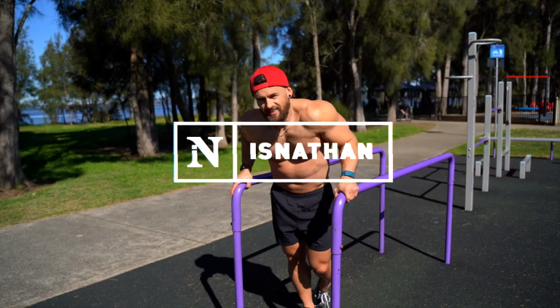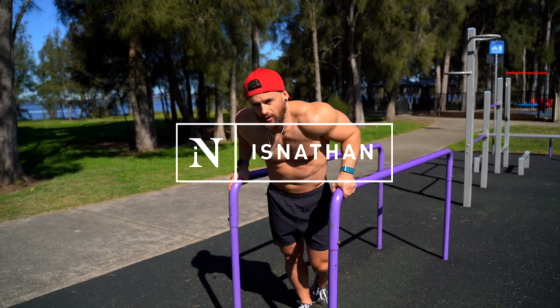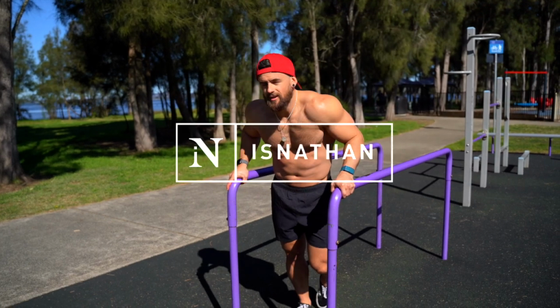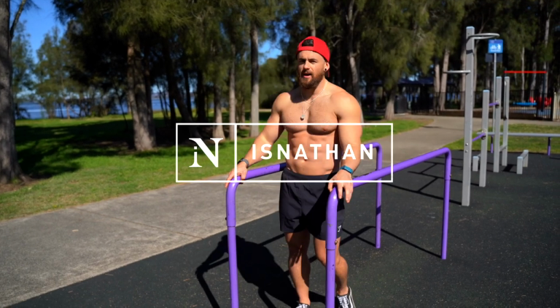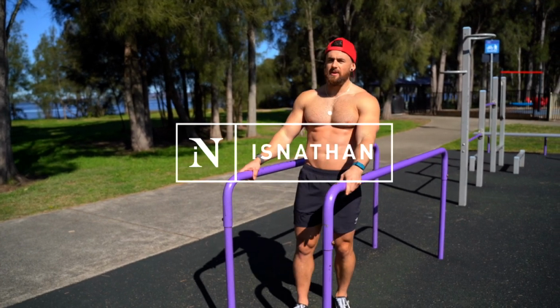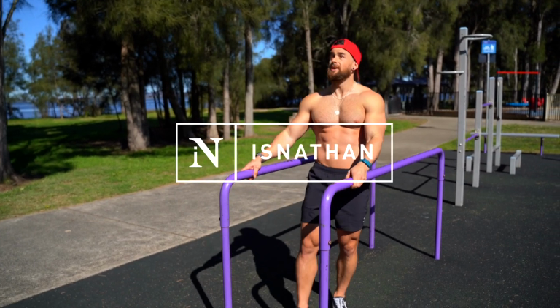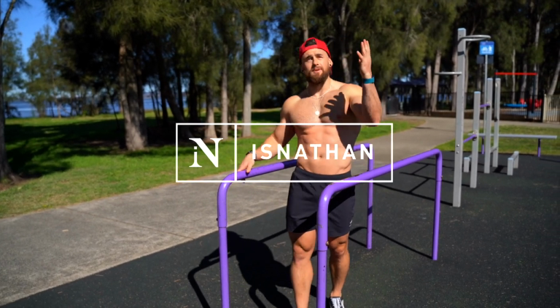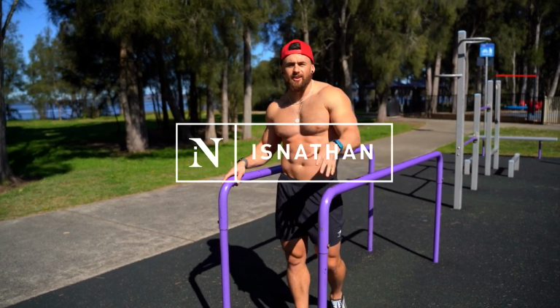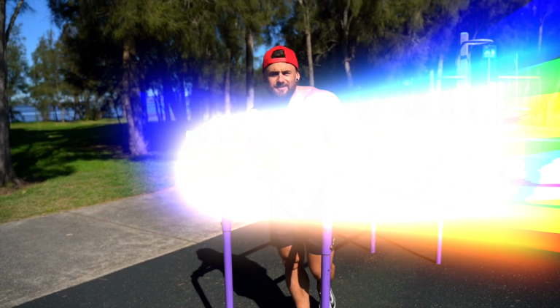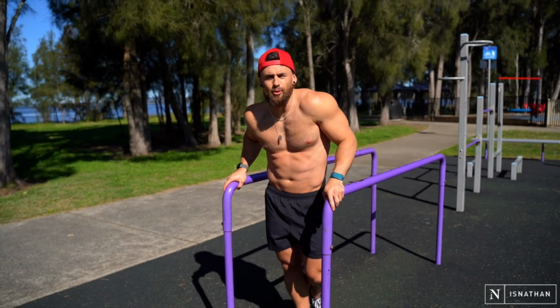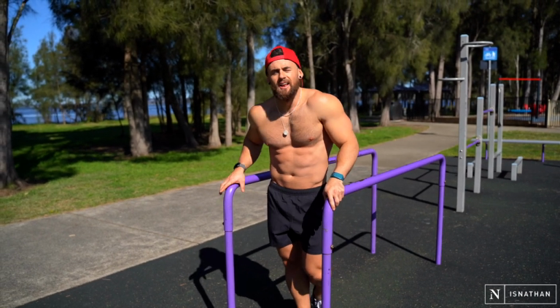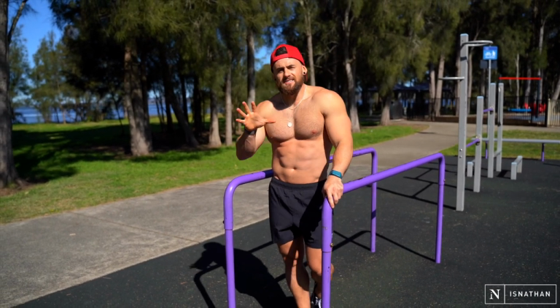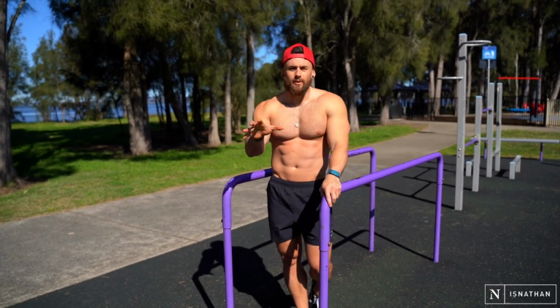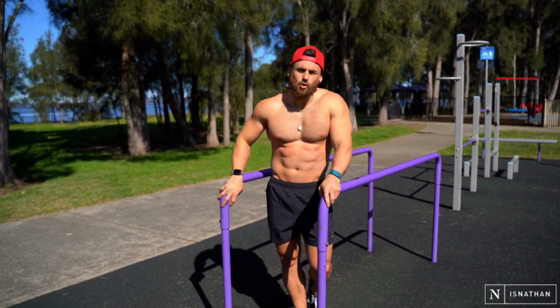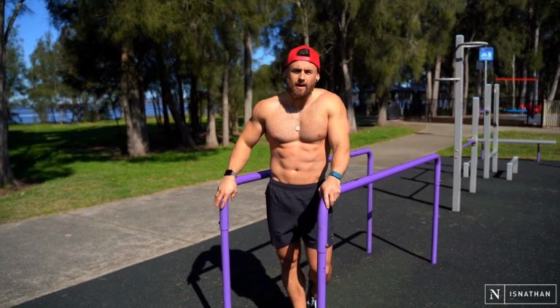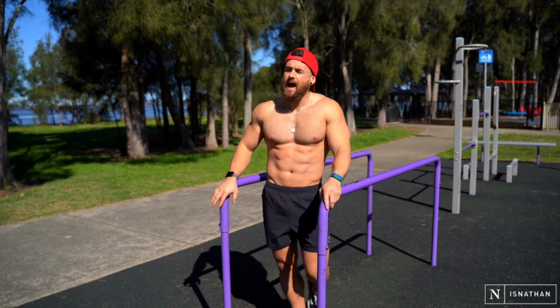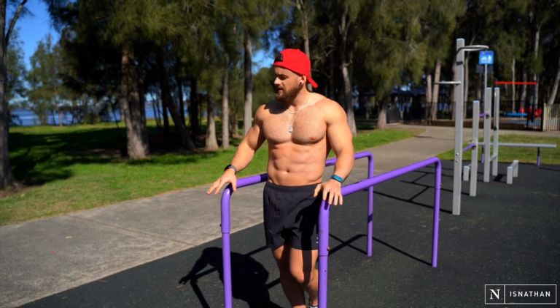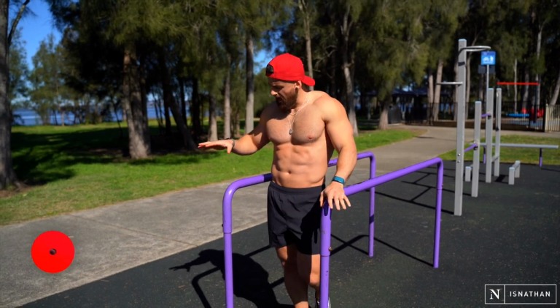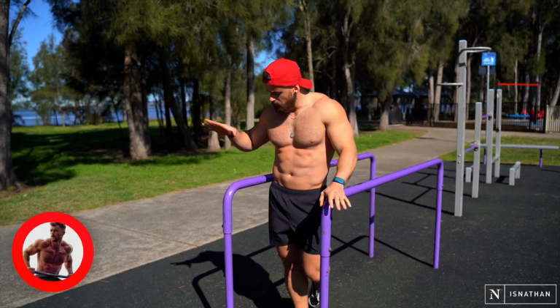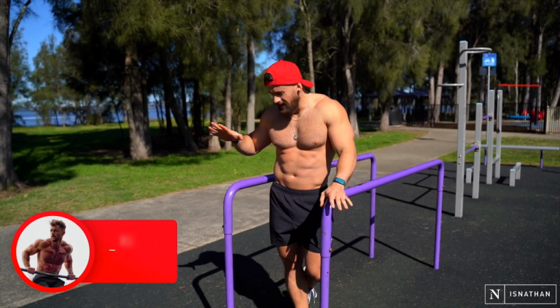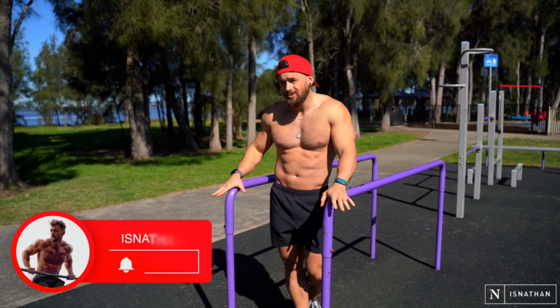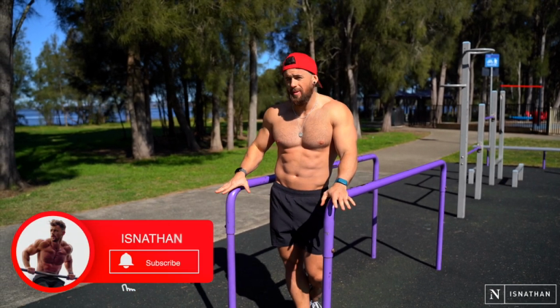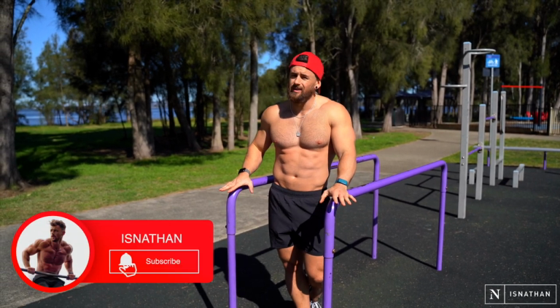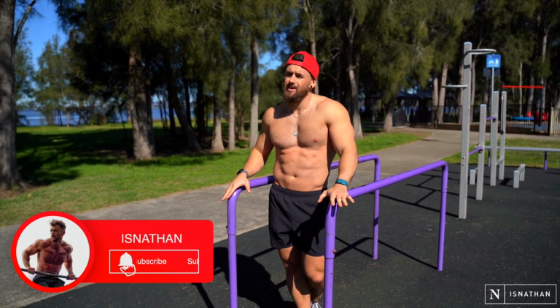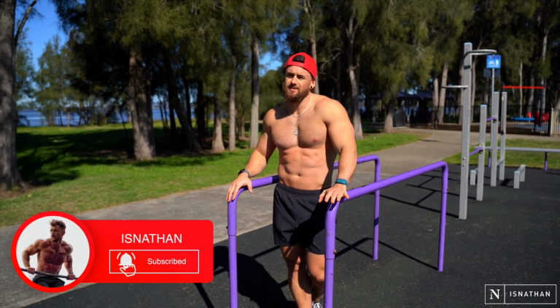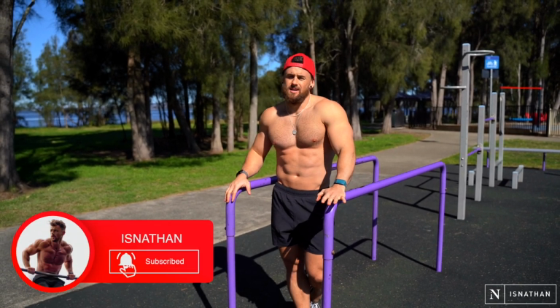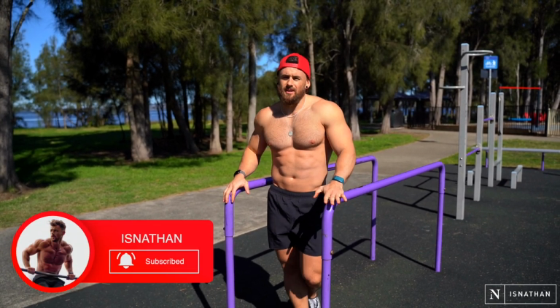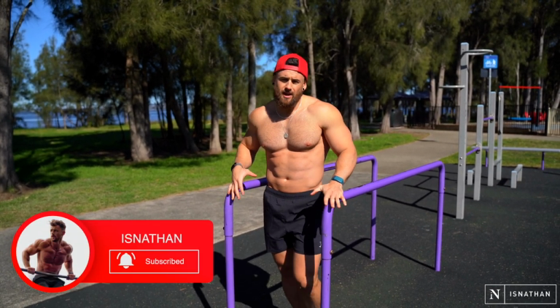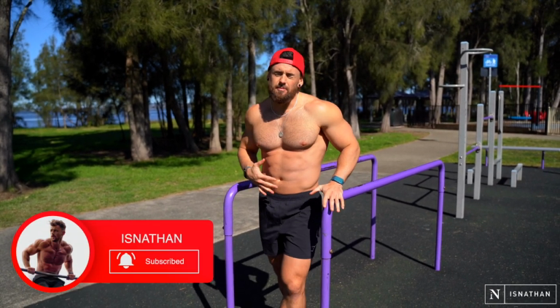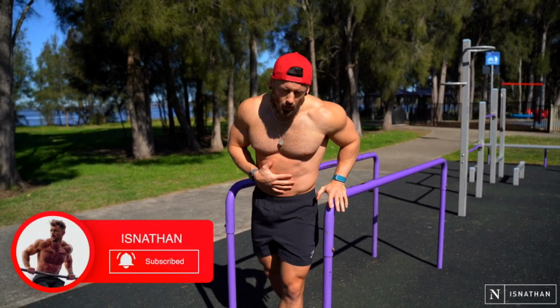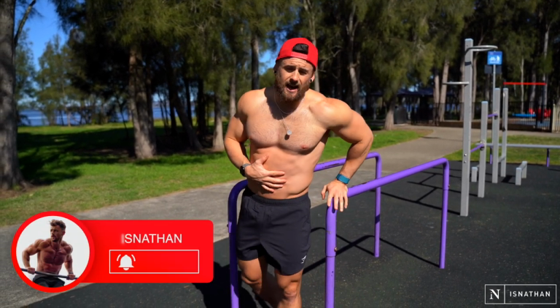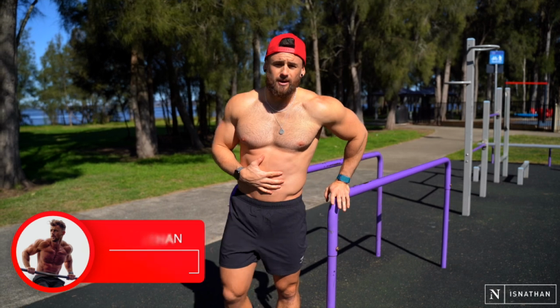Good morning, party people — it's actually midday. Today we're going to talk all about abs and how you can make use of the parallette bars to get a burning ab workout.